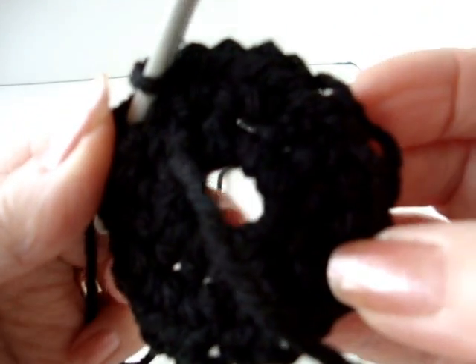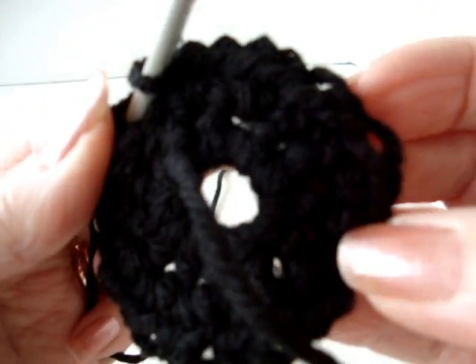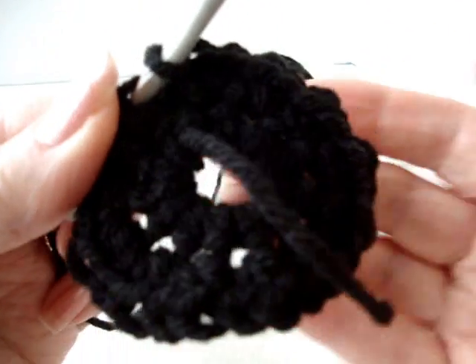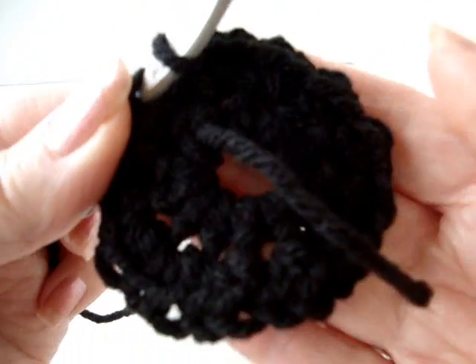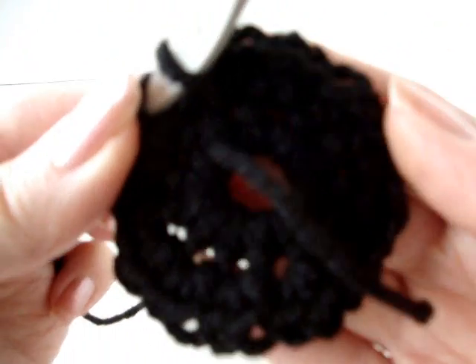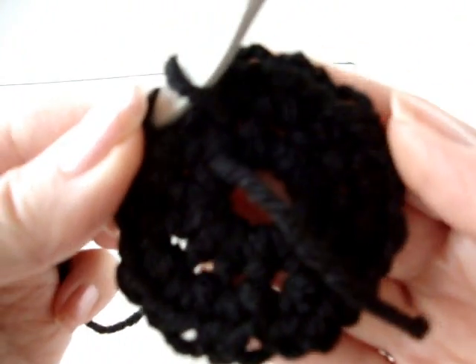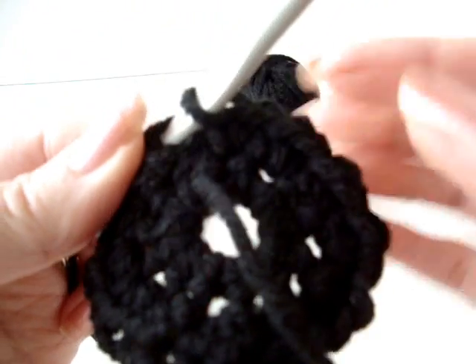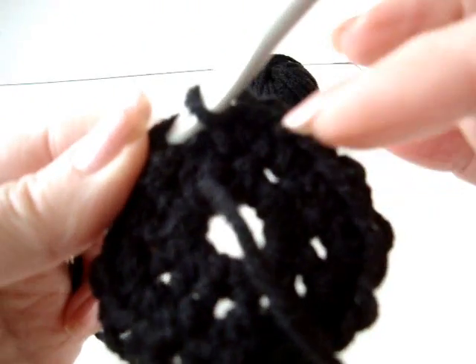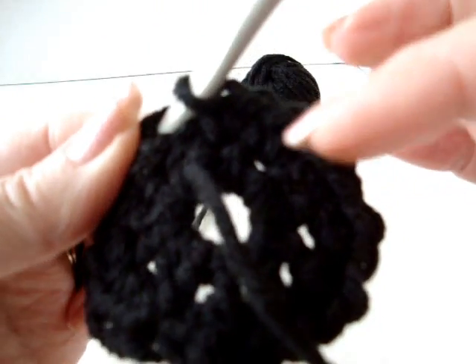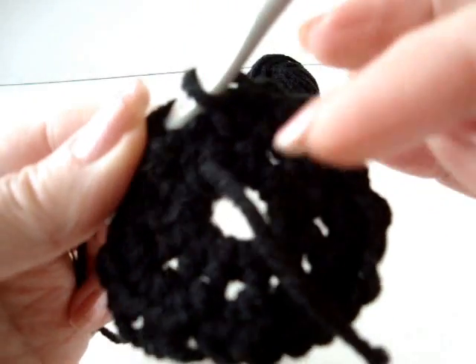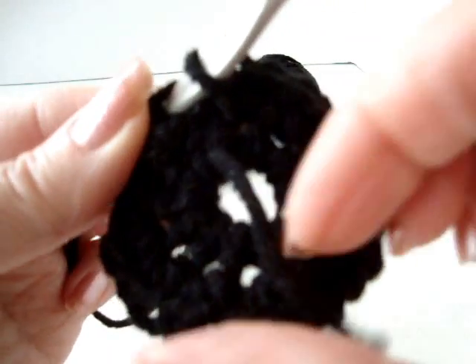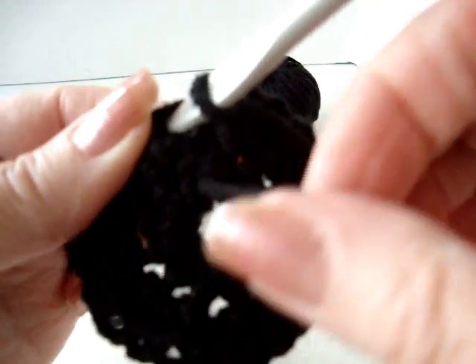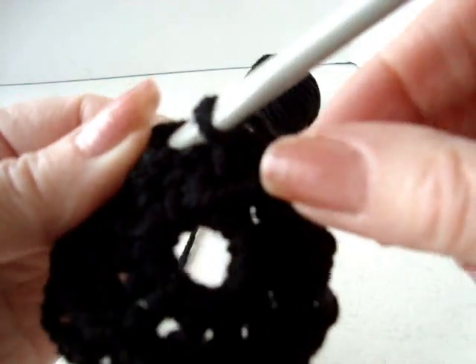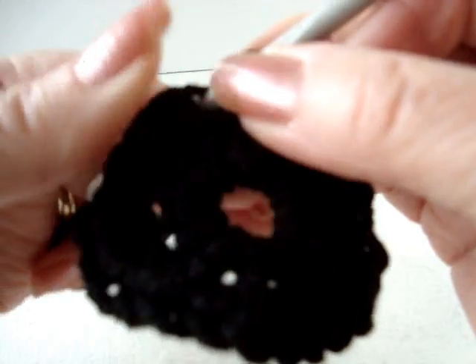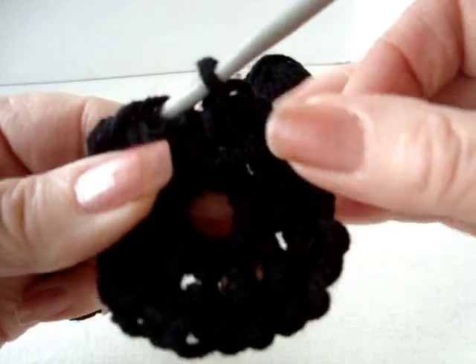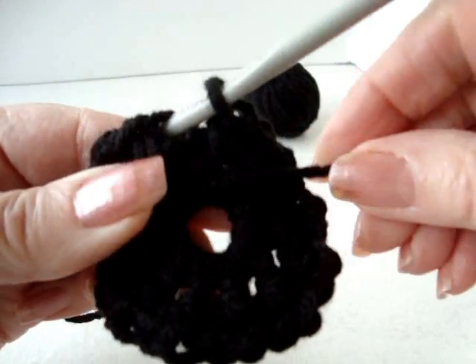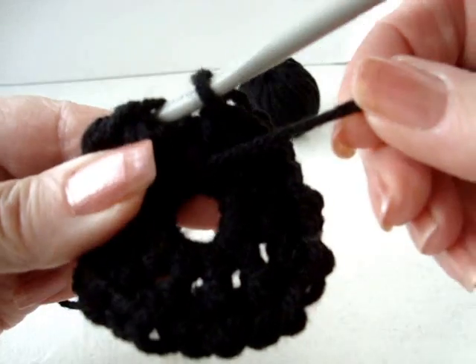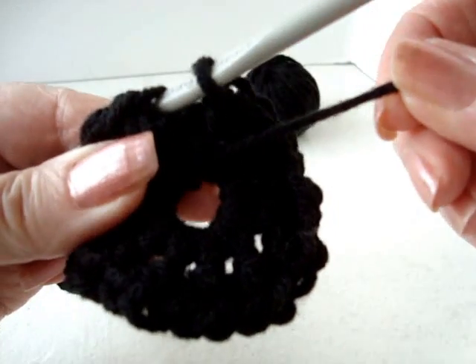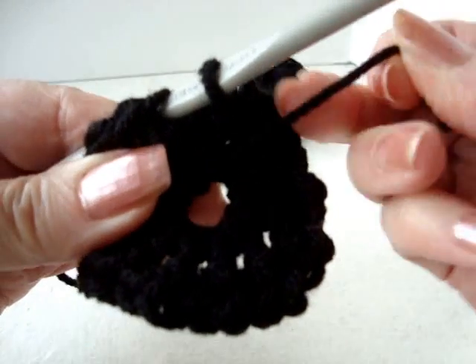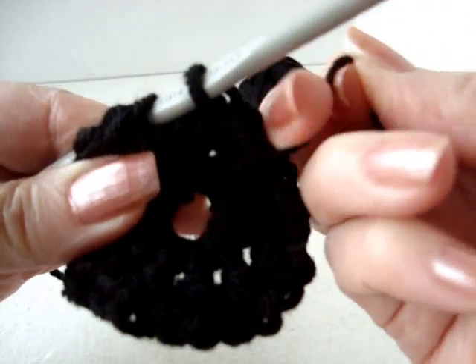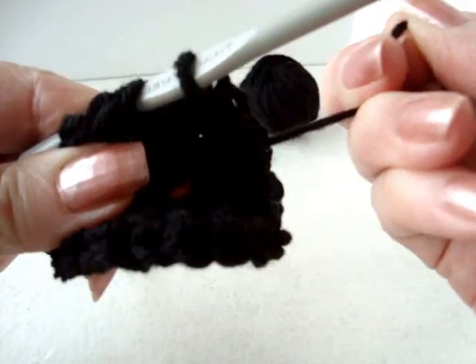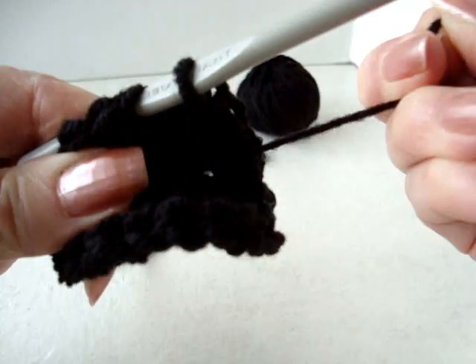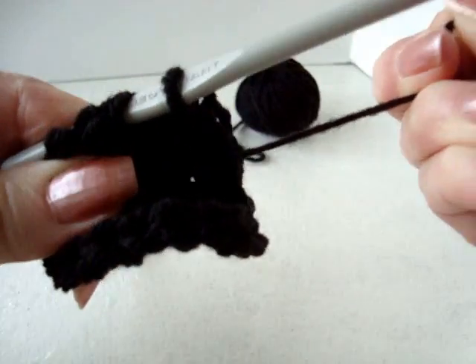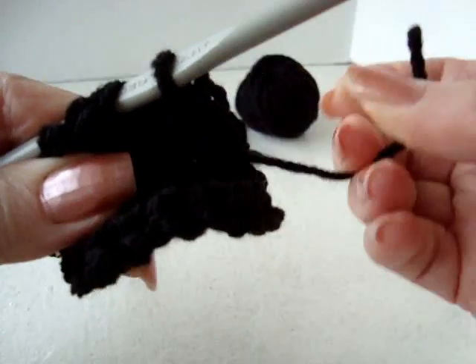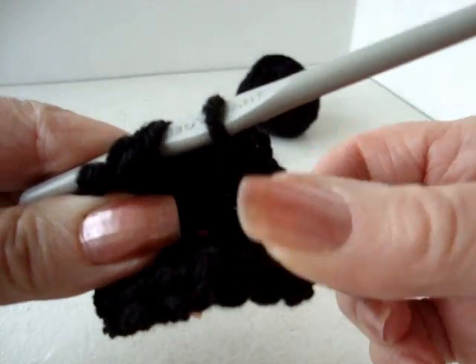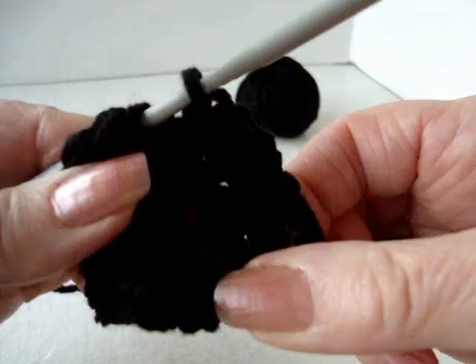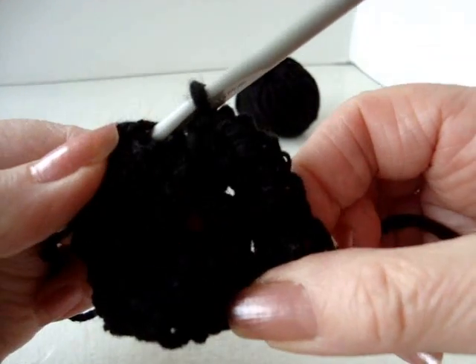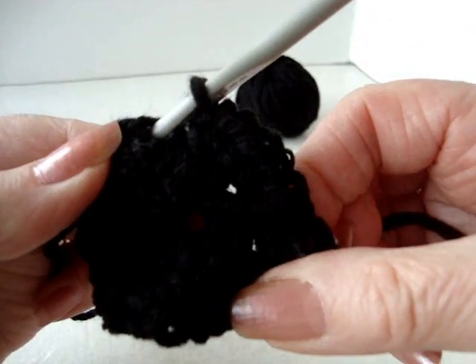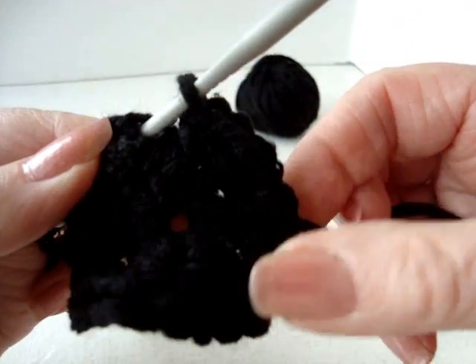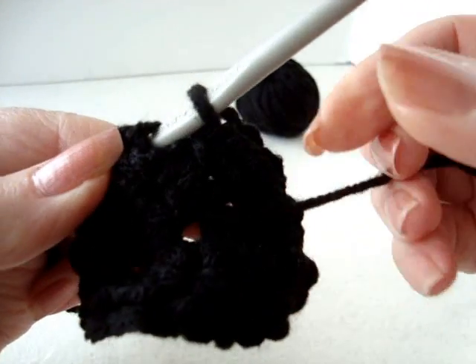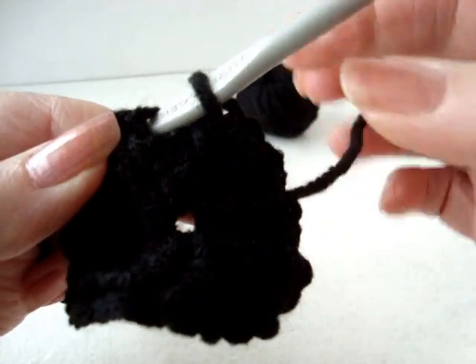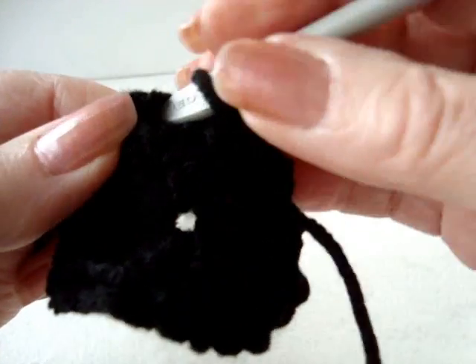I've worked all the way around. I have 24 stitches in the row. When I've totally finished my slipper, I'll be able to pull this yarn end and close up the front of the slipper.